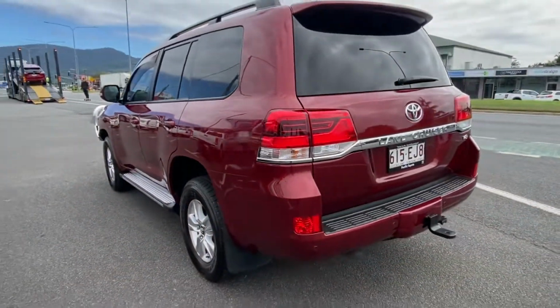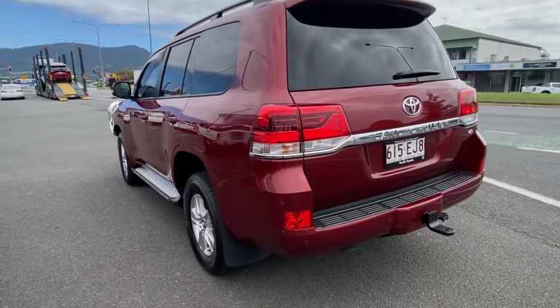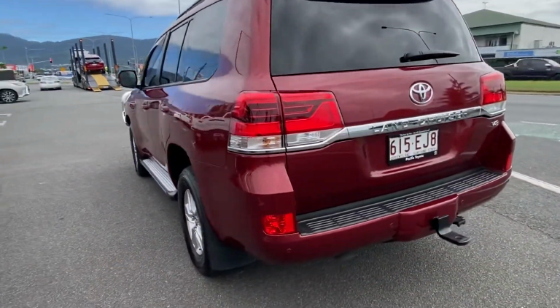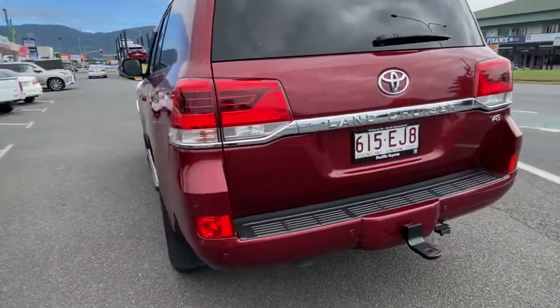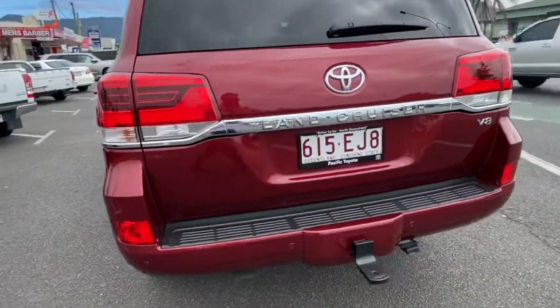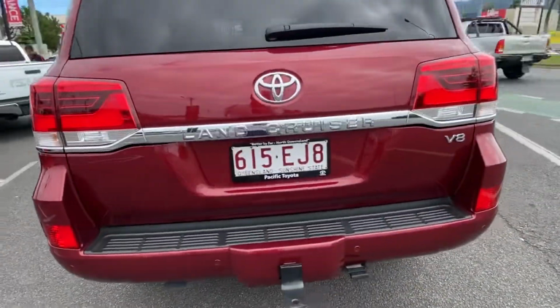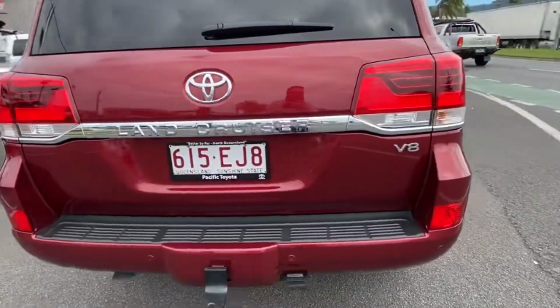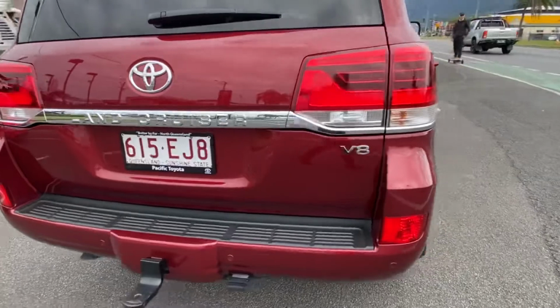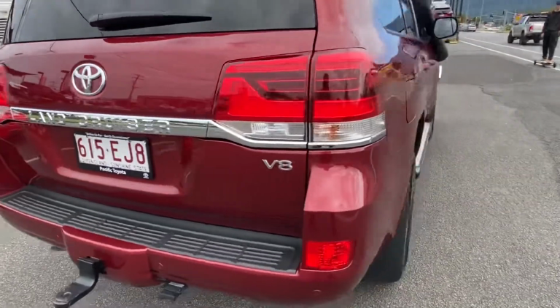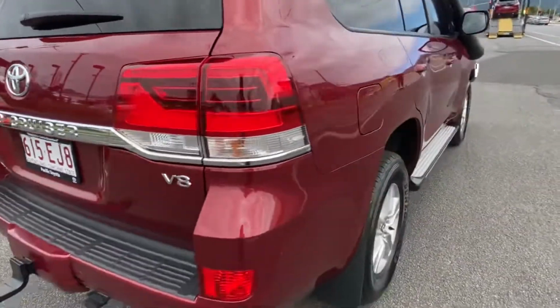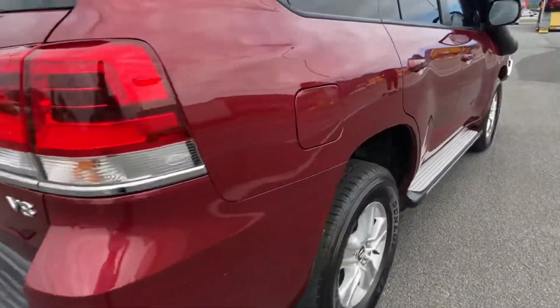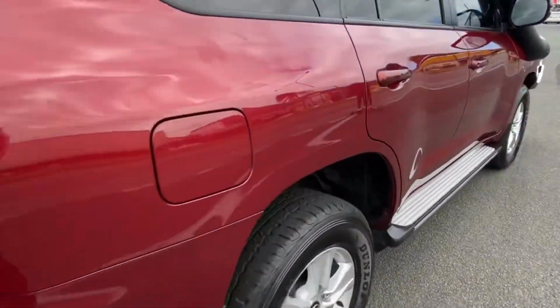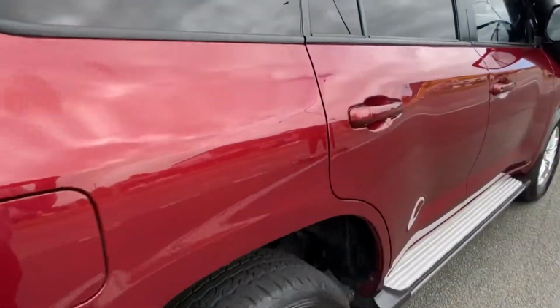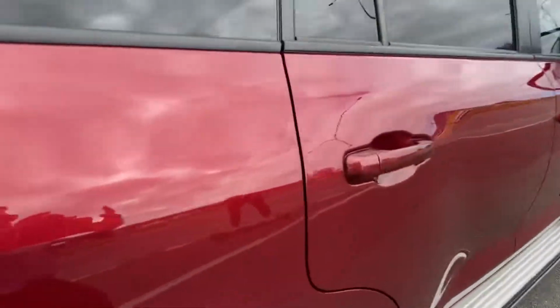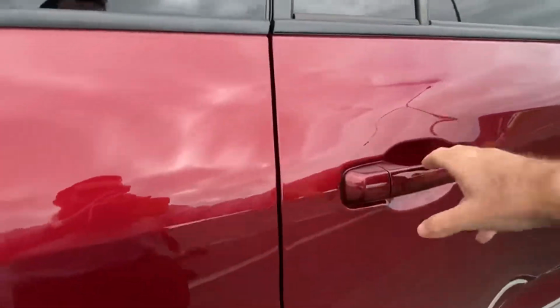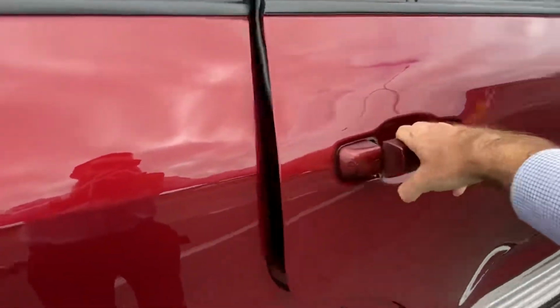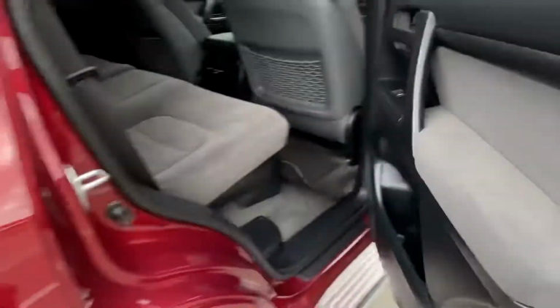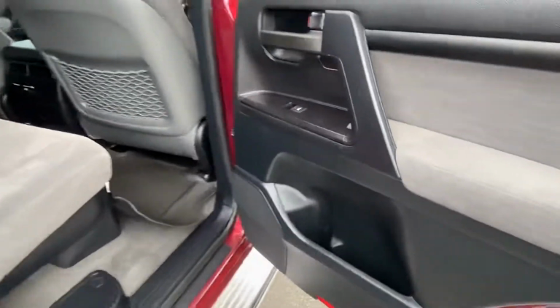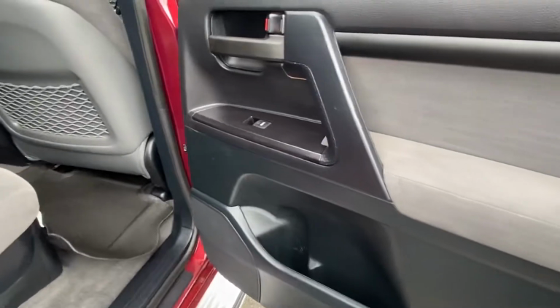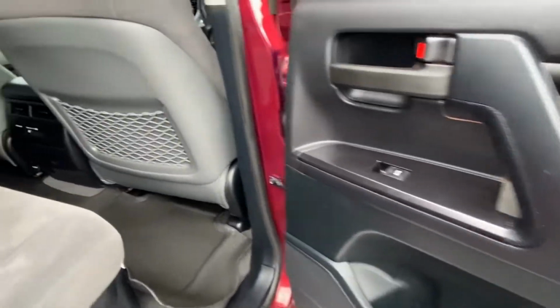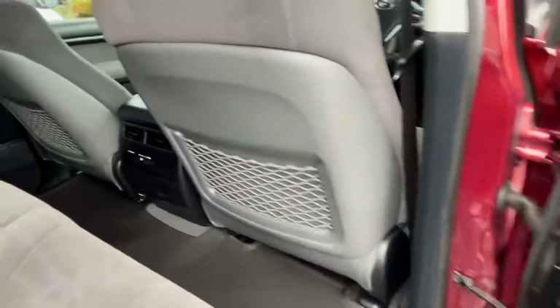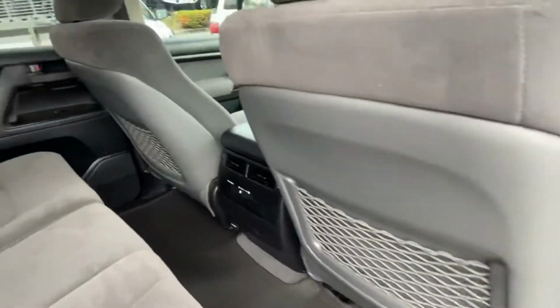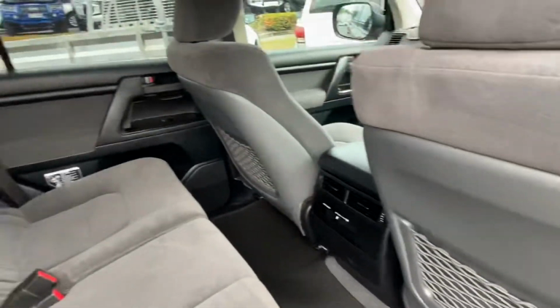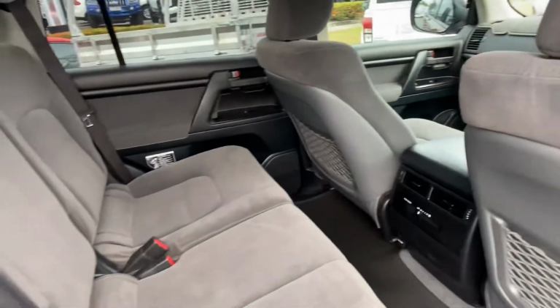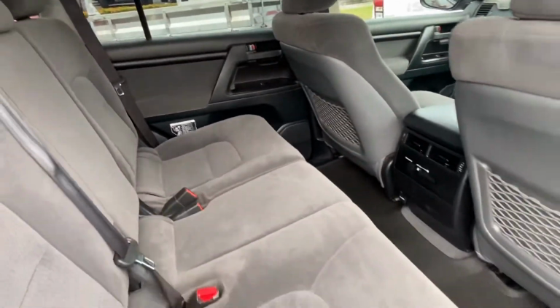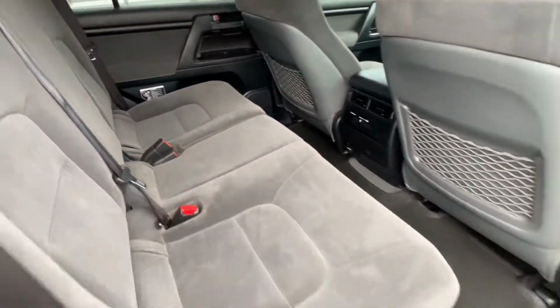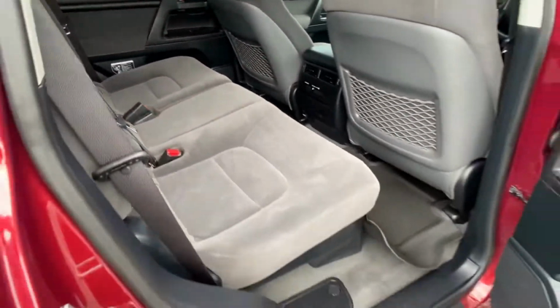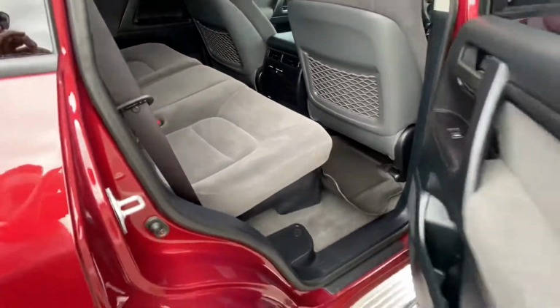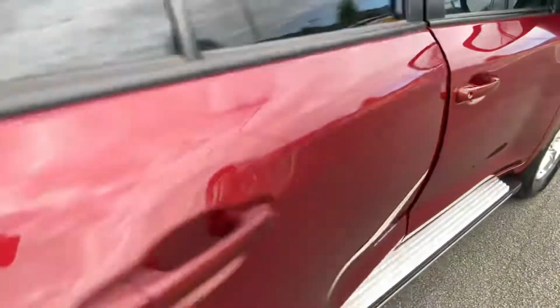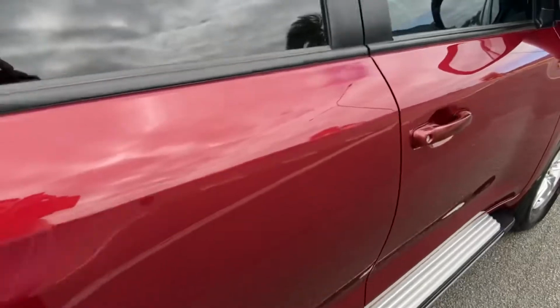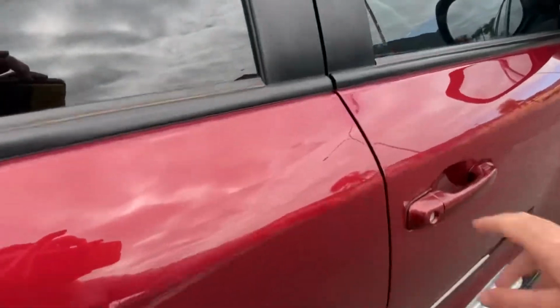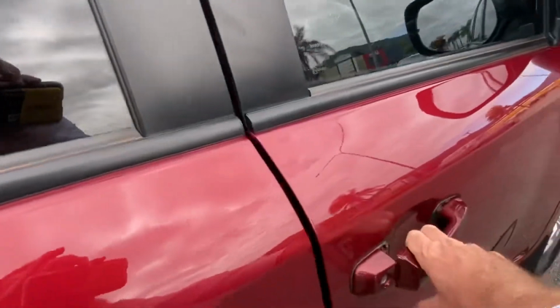Beautiful exterior, still in immaculate condition. She got a final clean, I got some fuel popped in her, she's all ready to go. Looking basically as good as new for you.